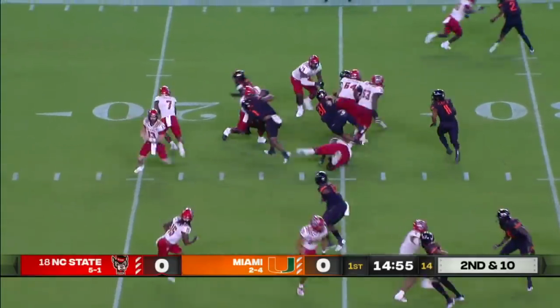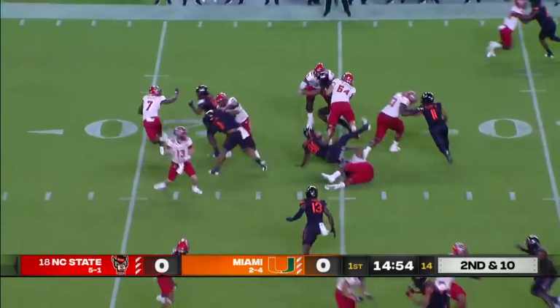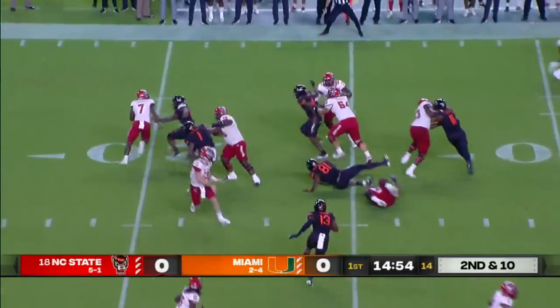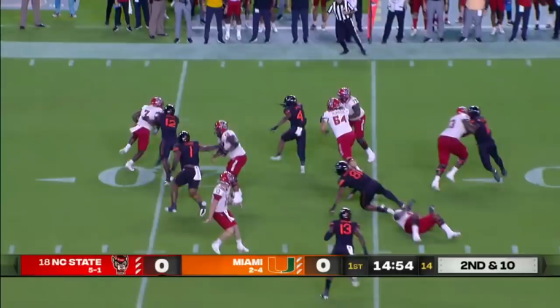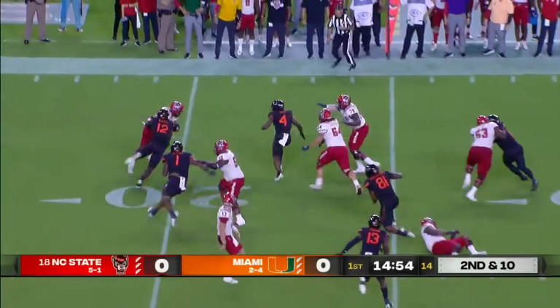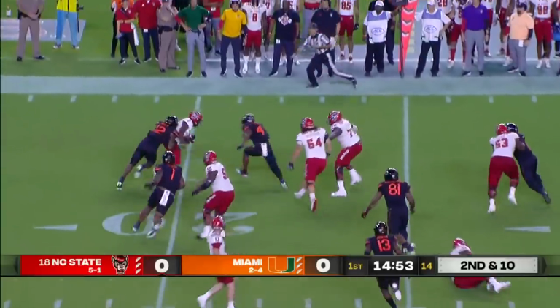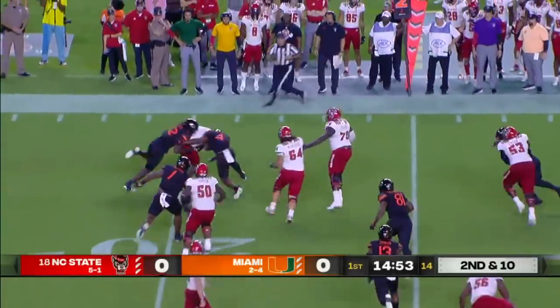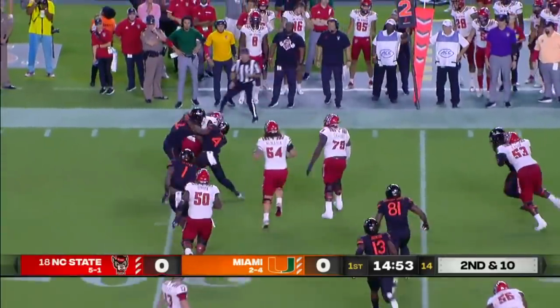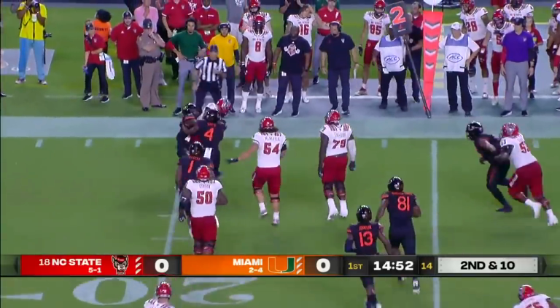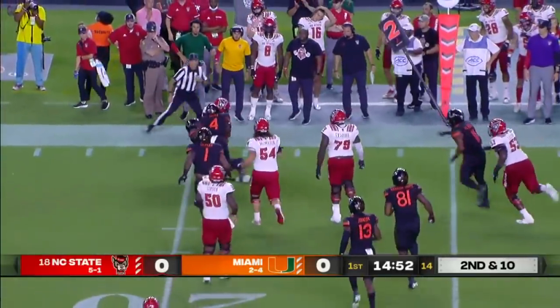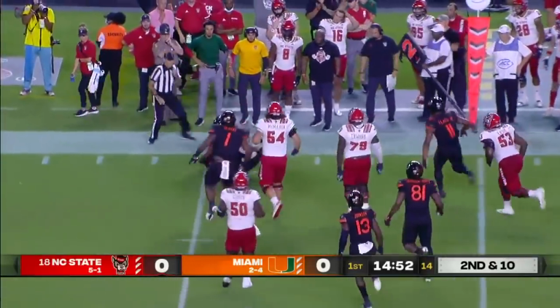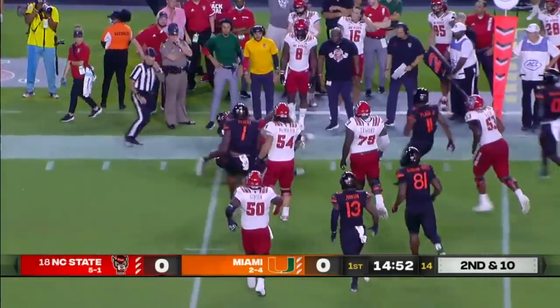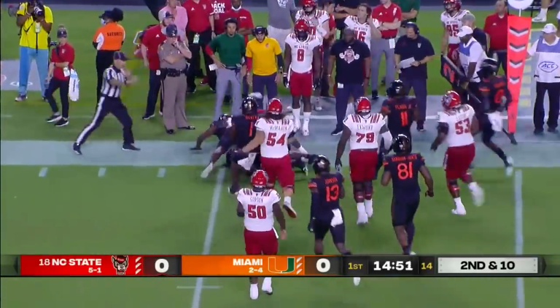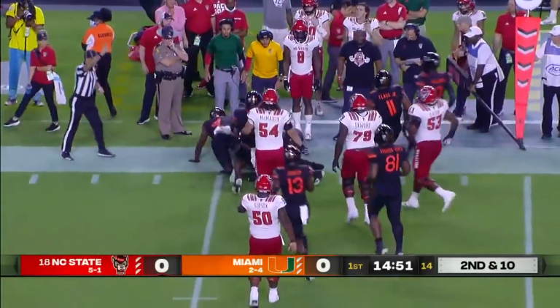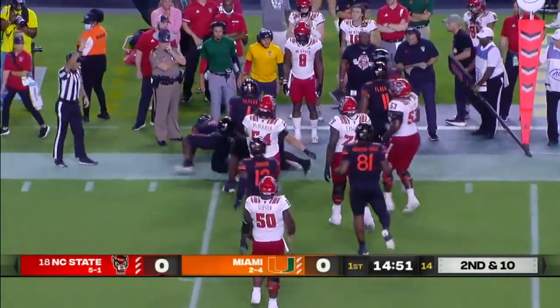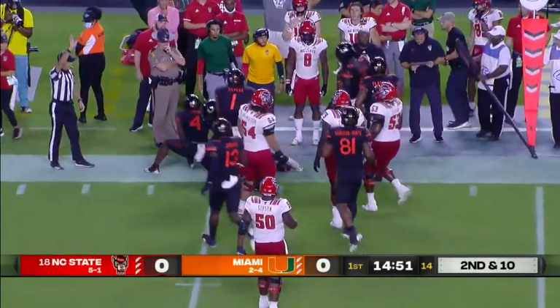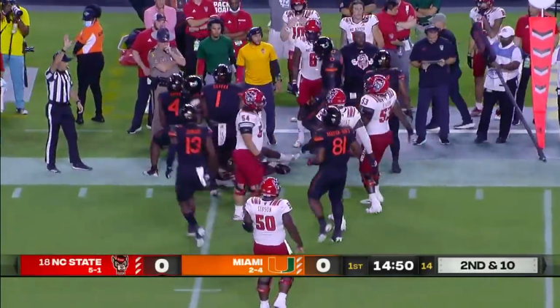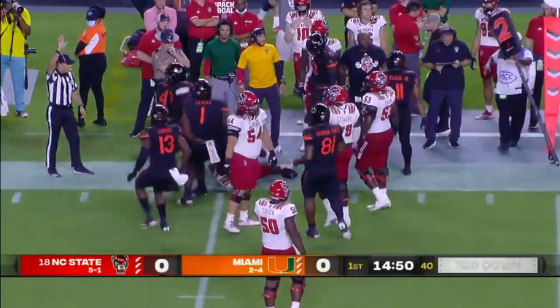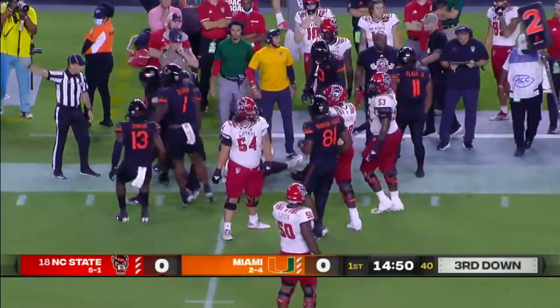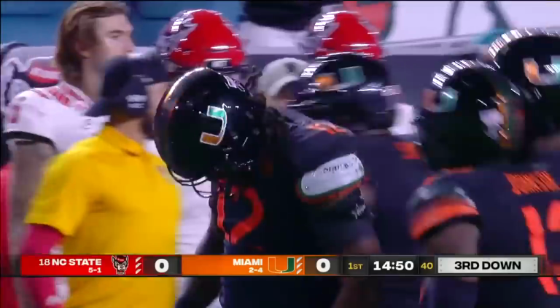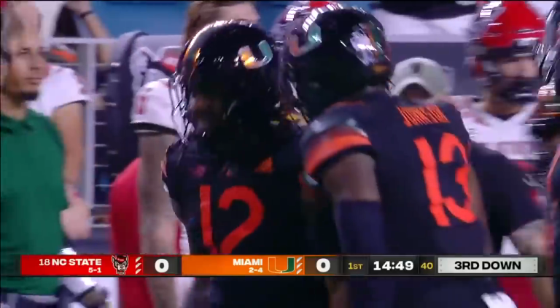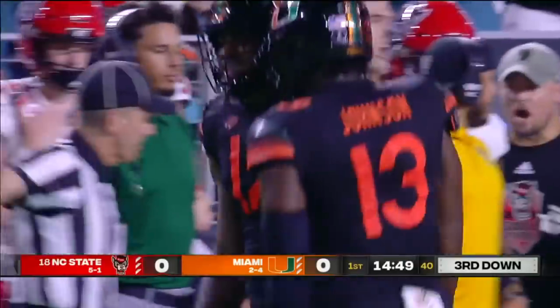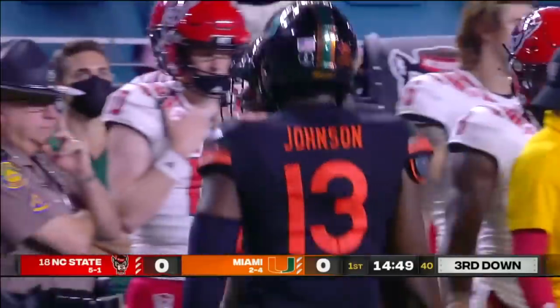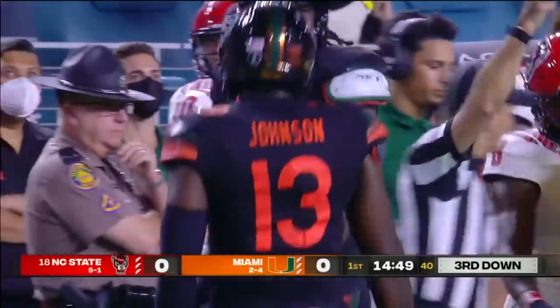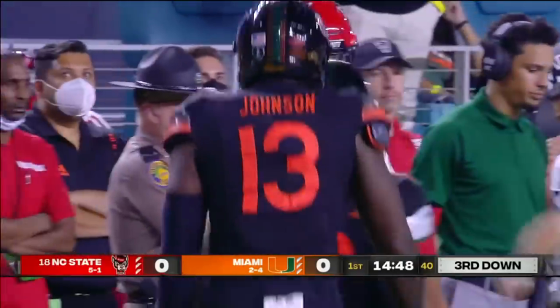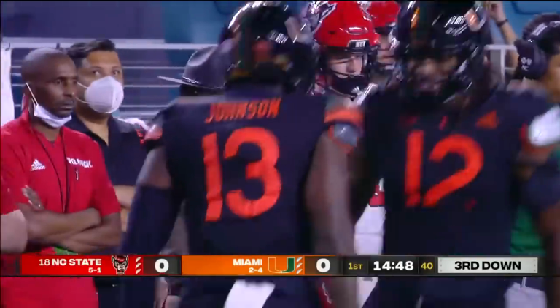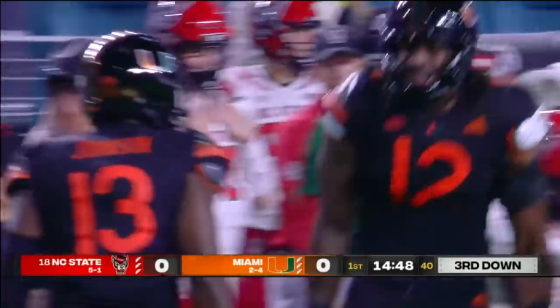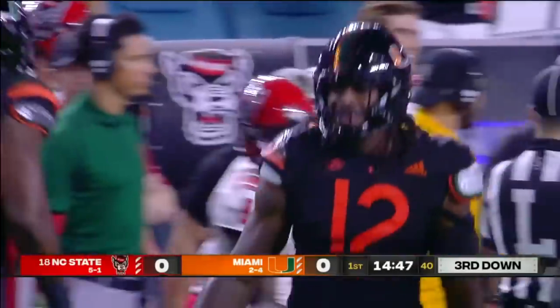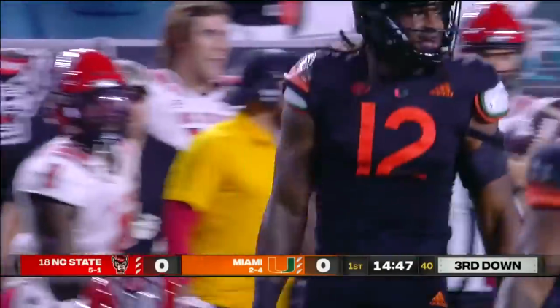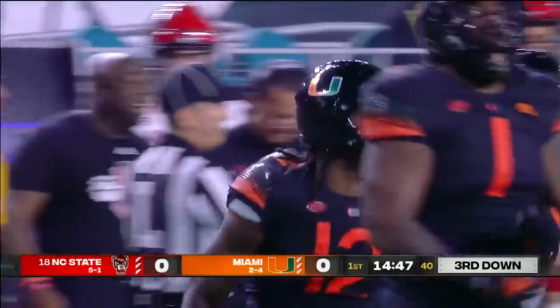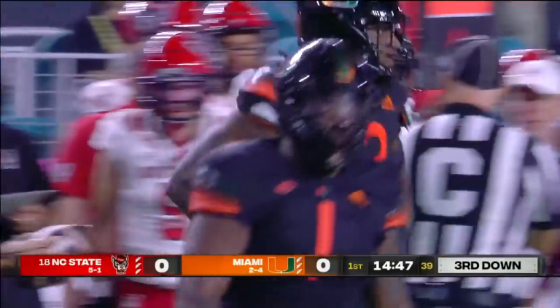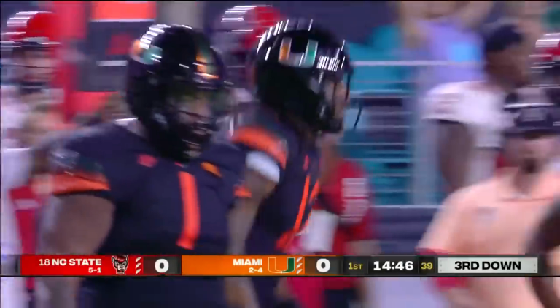On second down, the give is to Zonovan Knight, and he is engulfed for a loss of five. Jafarai Harvey led the charge.